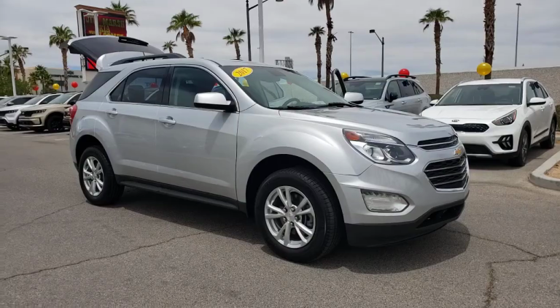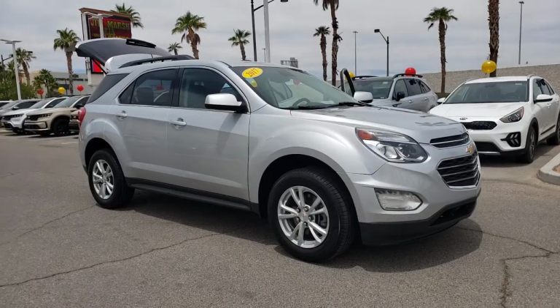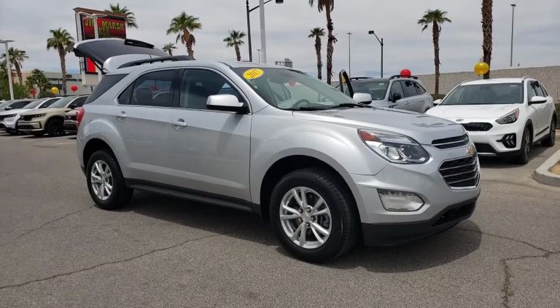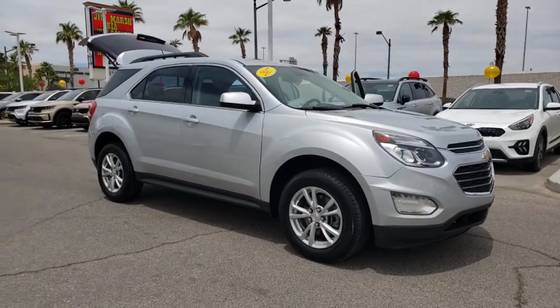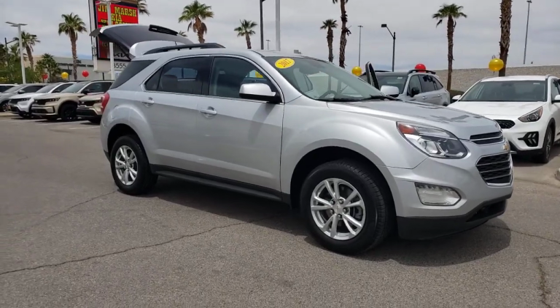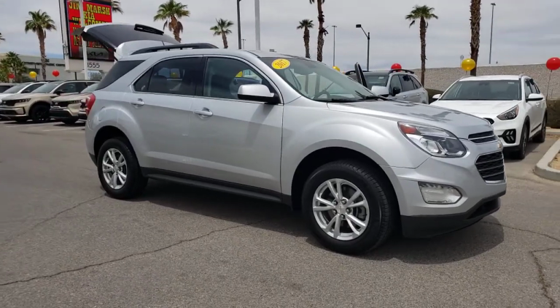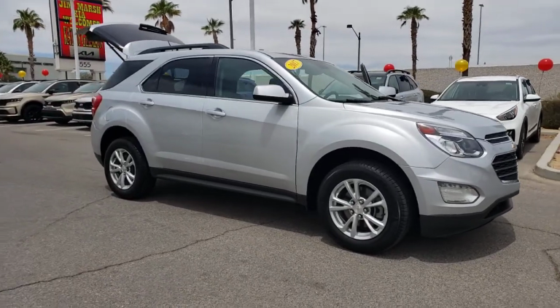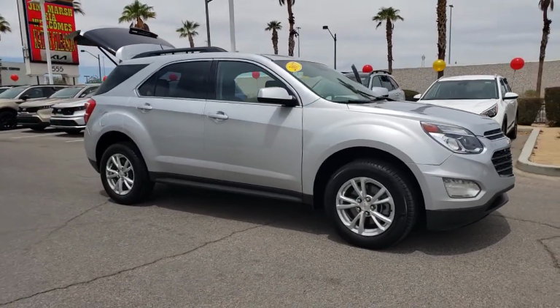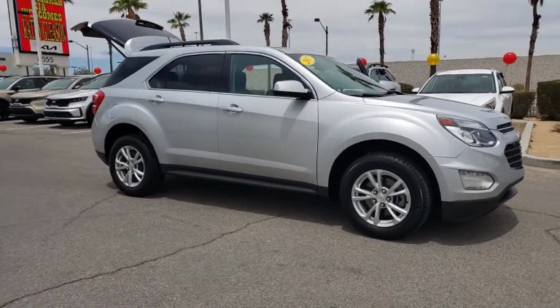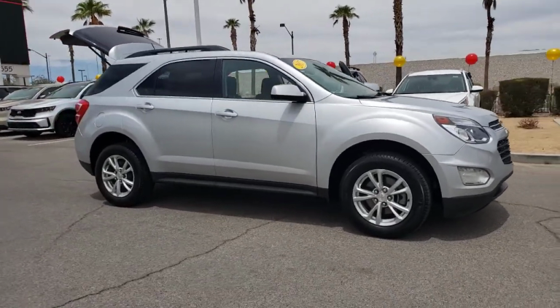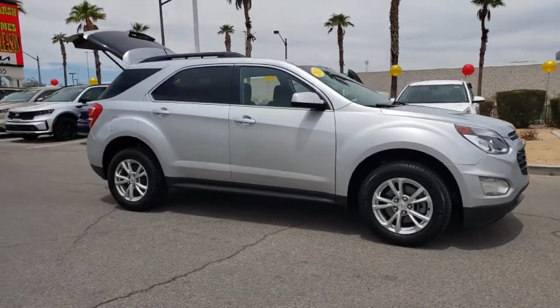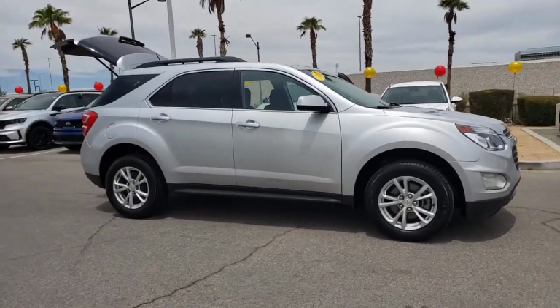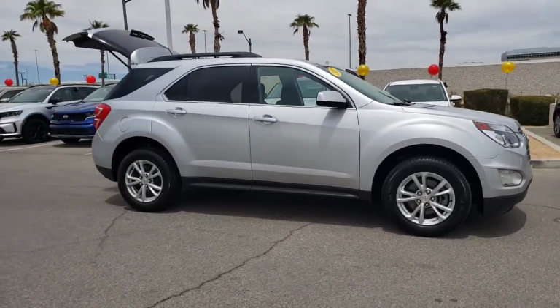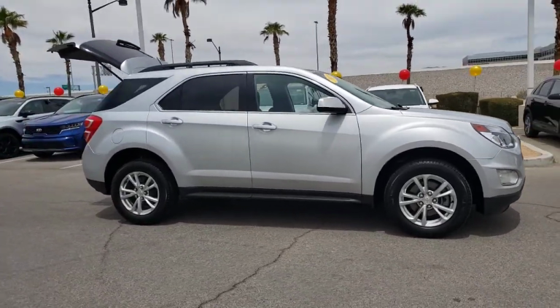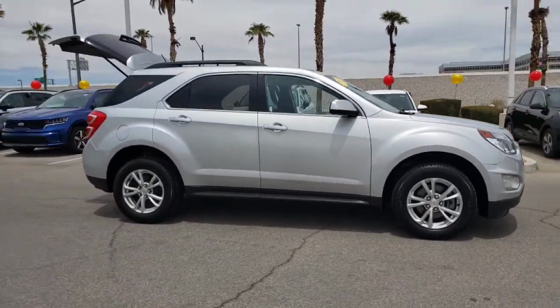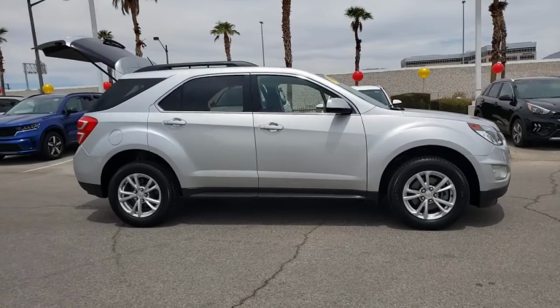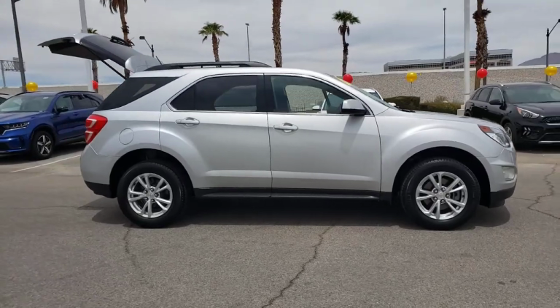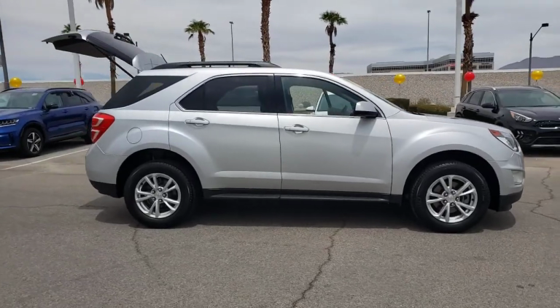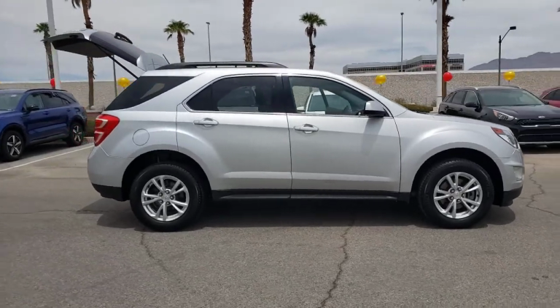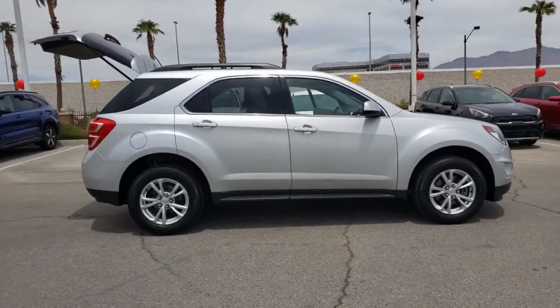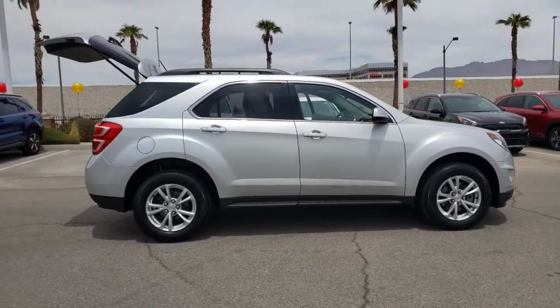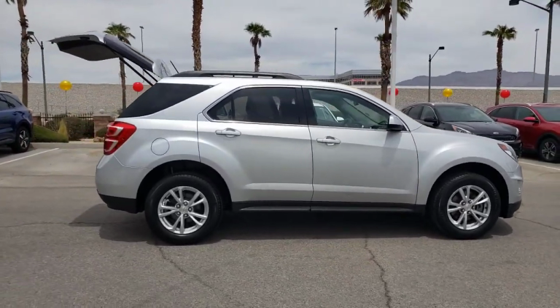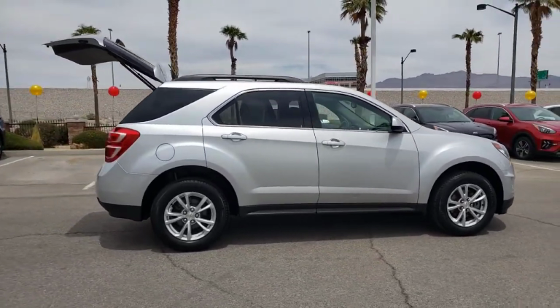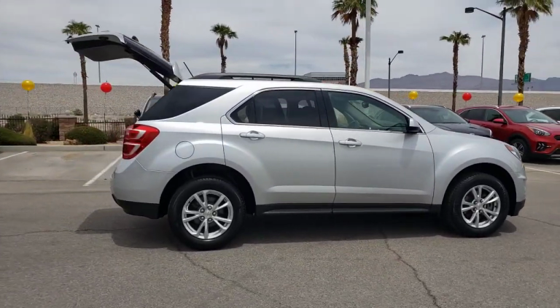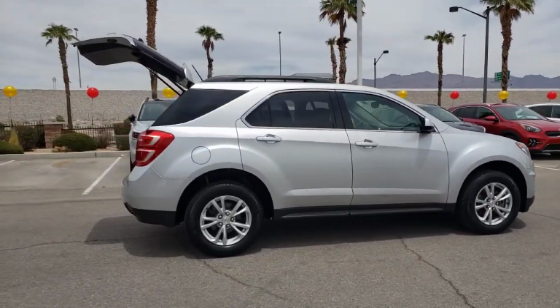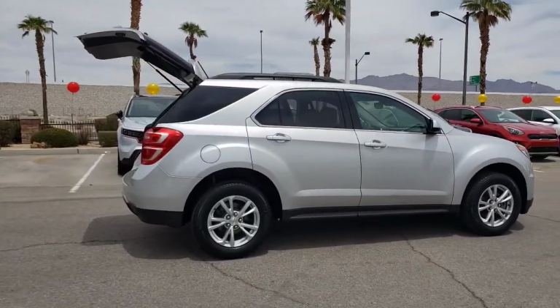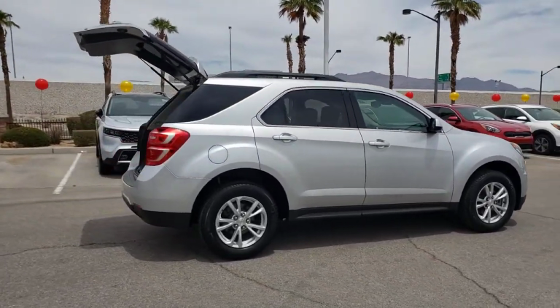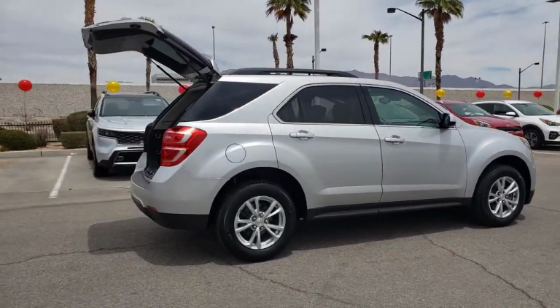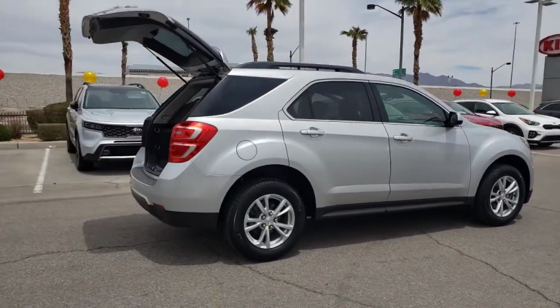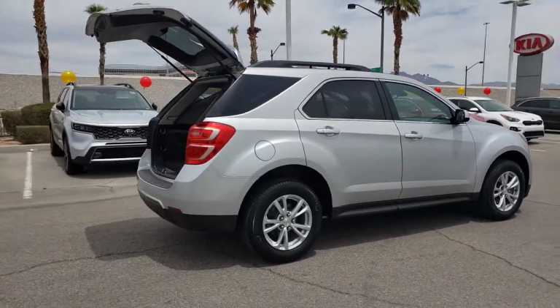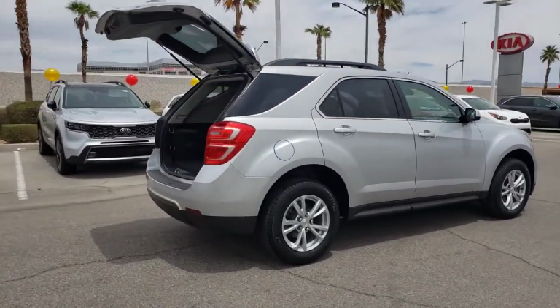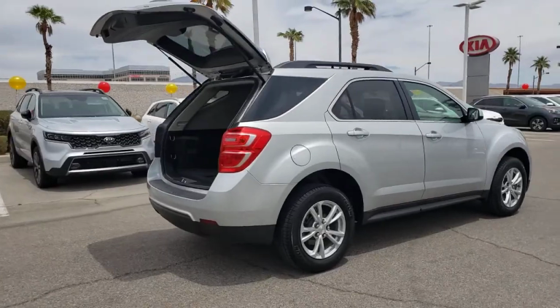This could be the car for you: the 2017 Chevrolet Equinox. With less than 25,000 miles on the odometer, this vehicle provides excellent value.